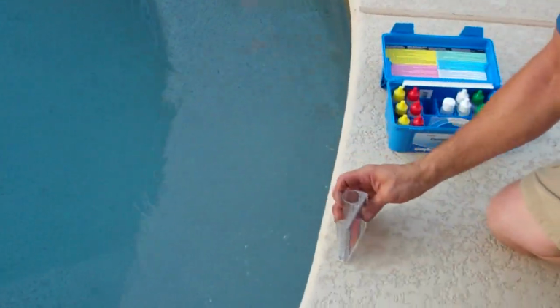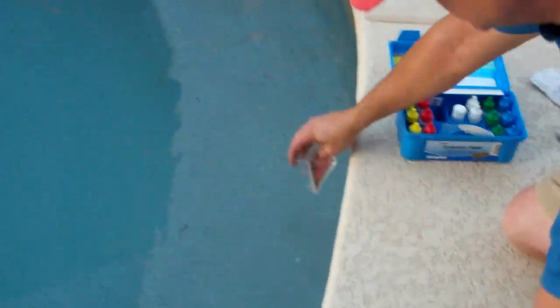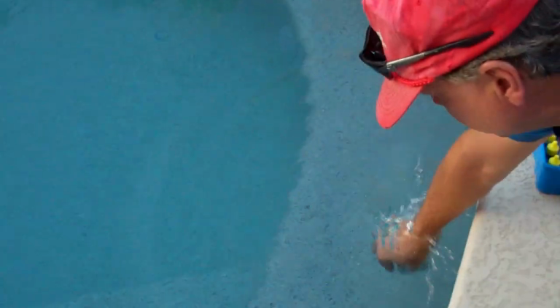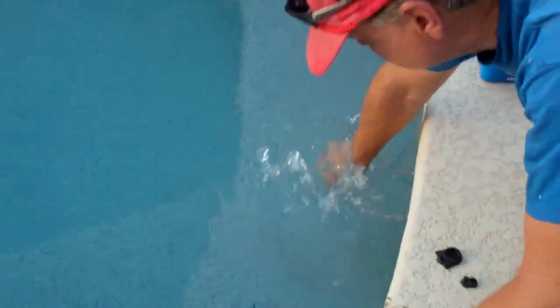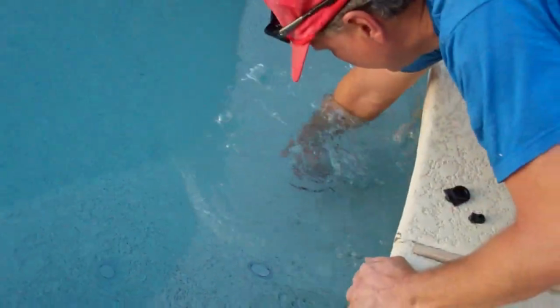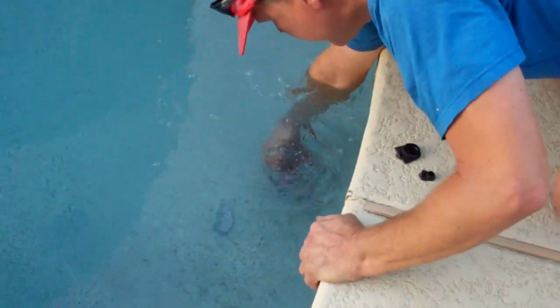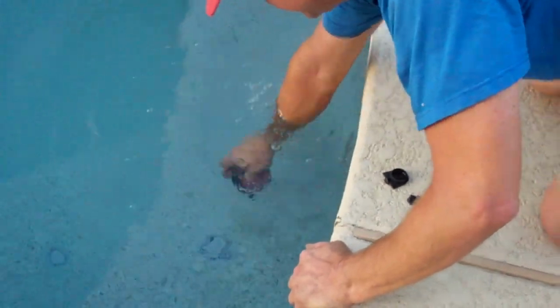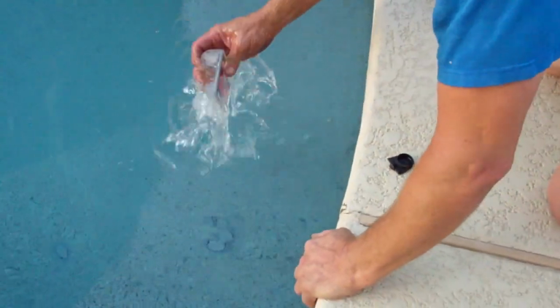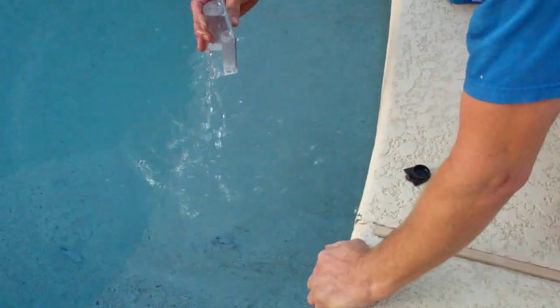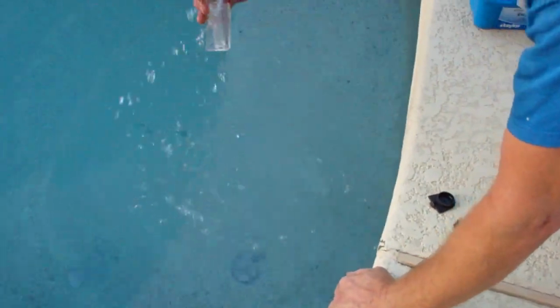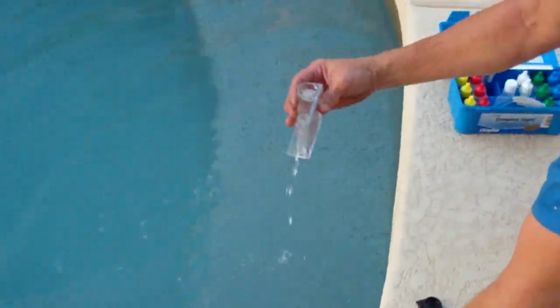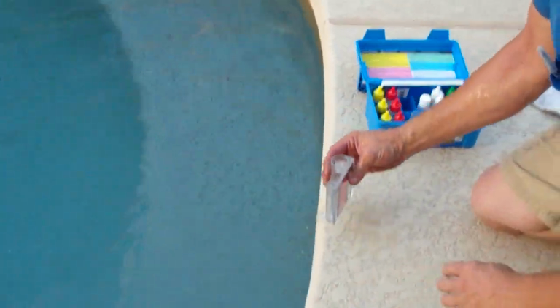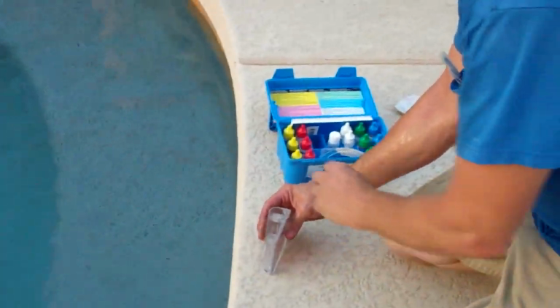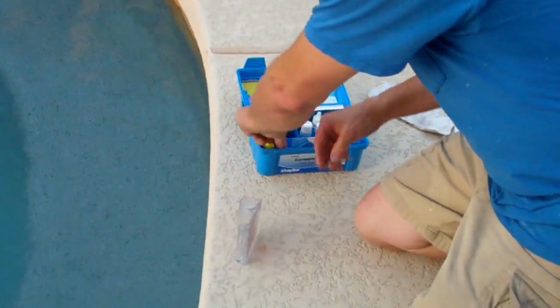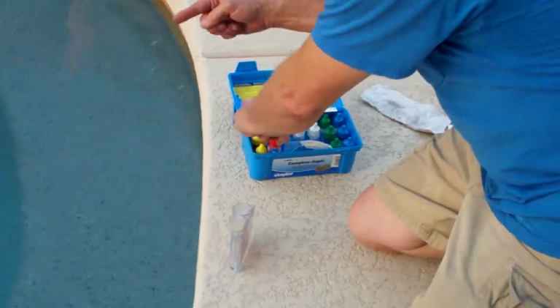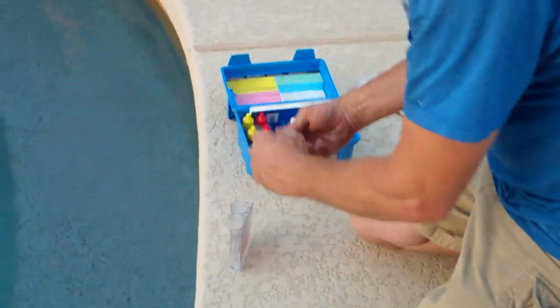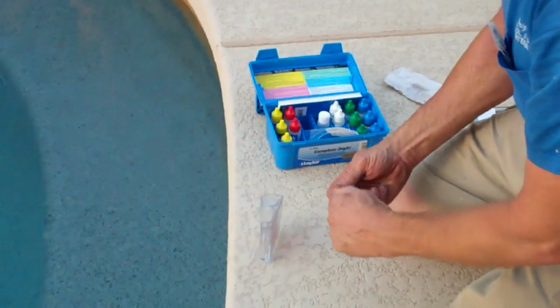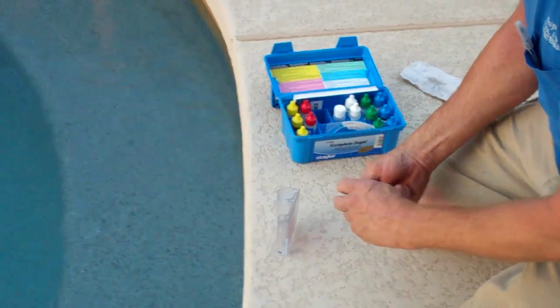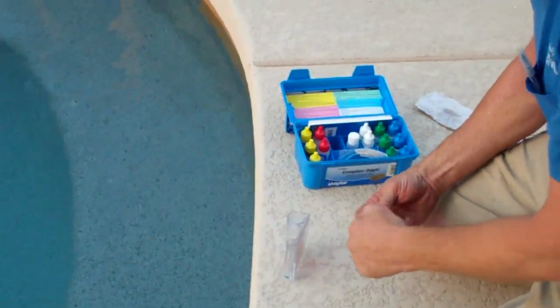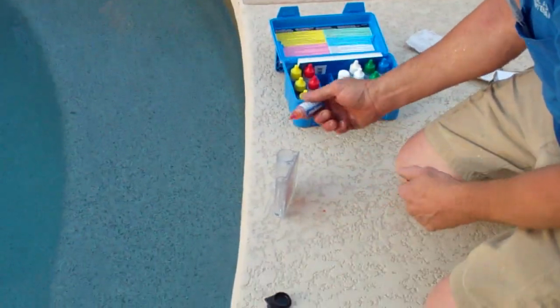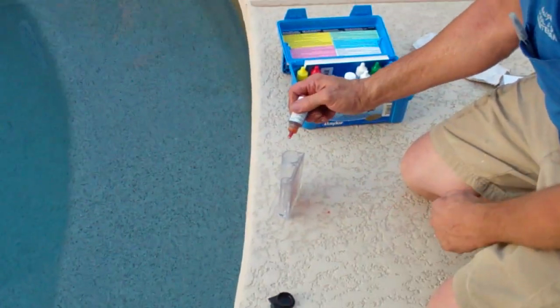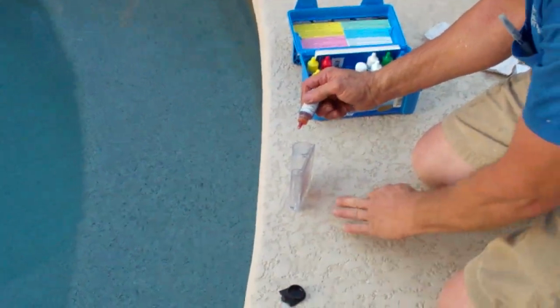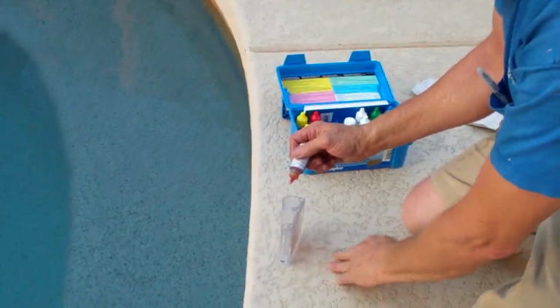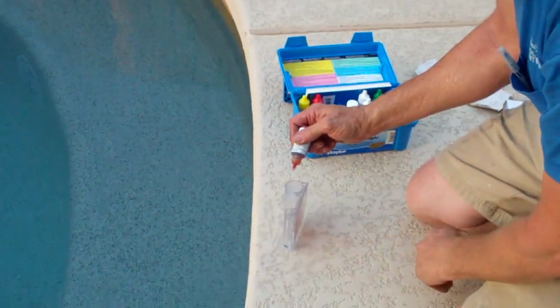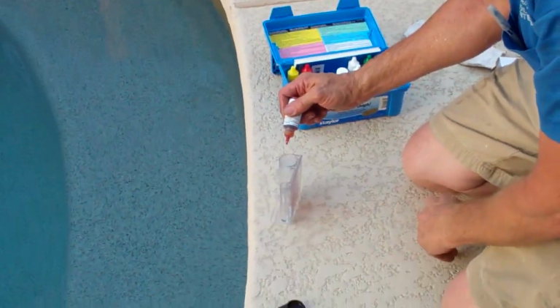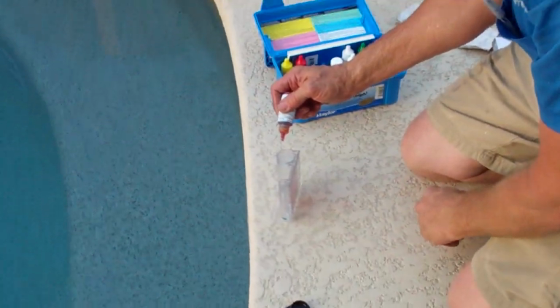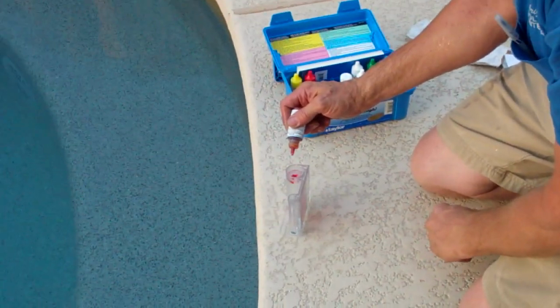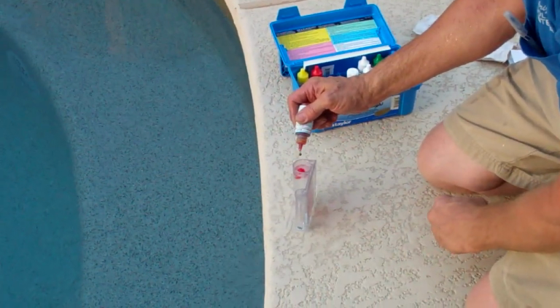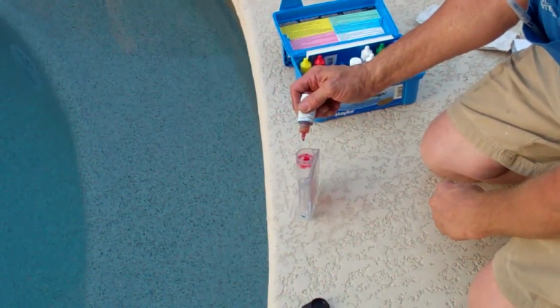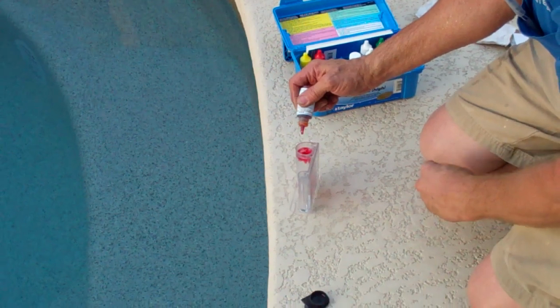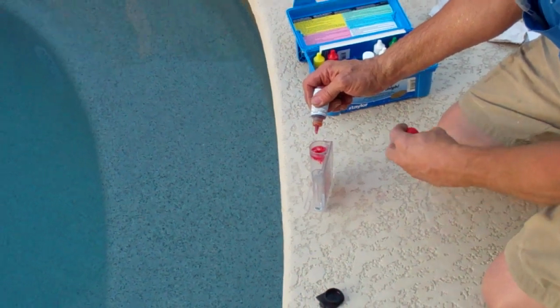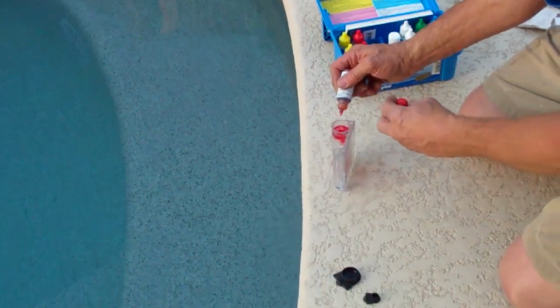So I'm going to check your pH here just to see where we're at. Go down 18 inches to your elbow and get a good sample of water right there. And then five of these — one, two, three, four, five.